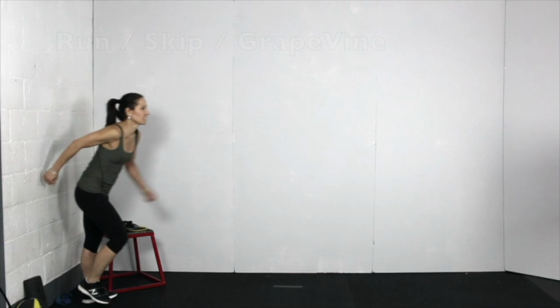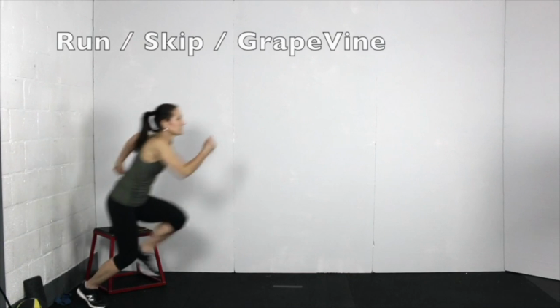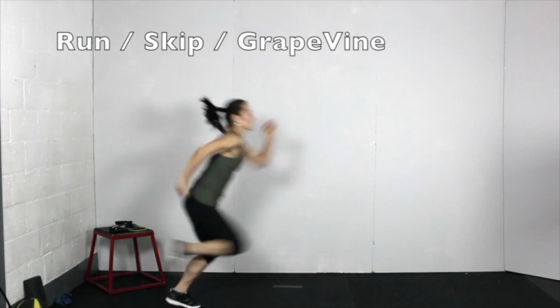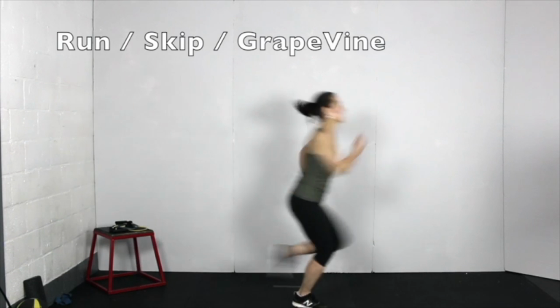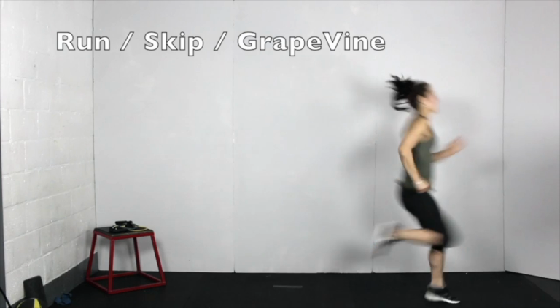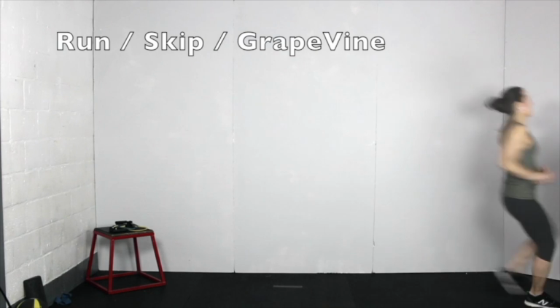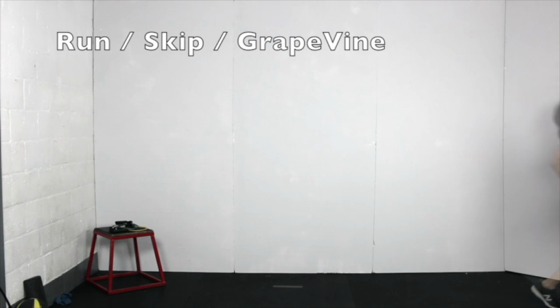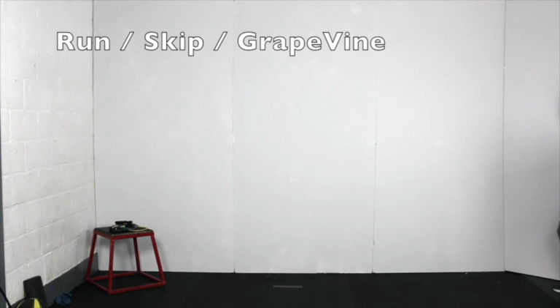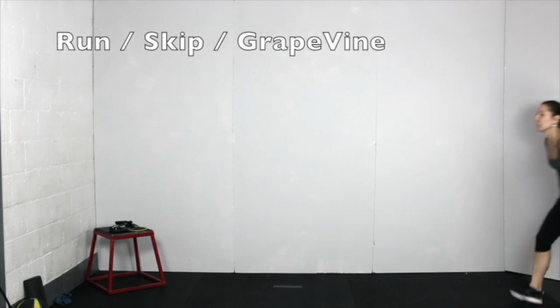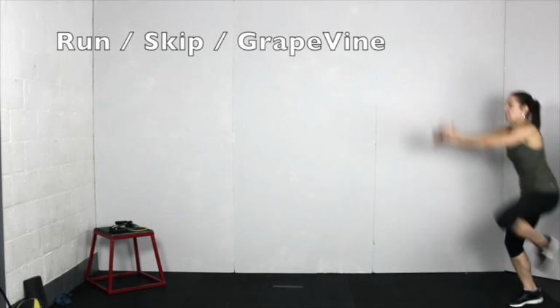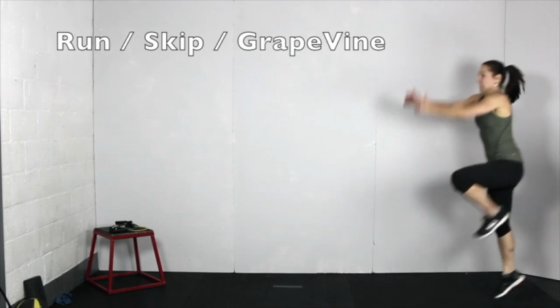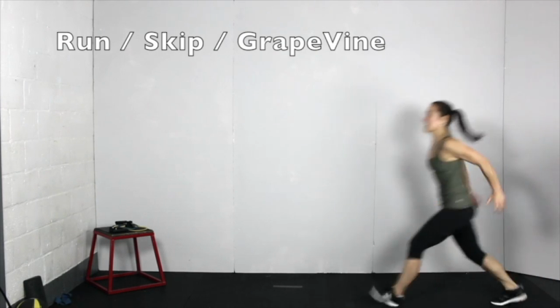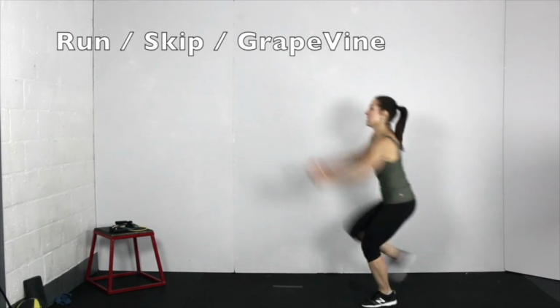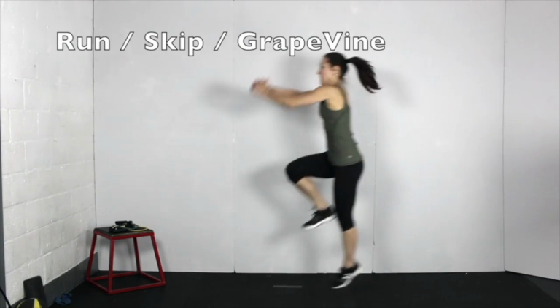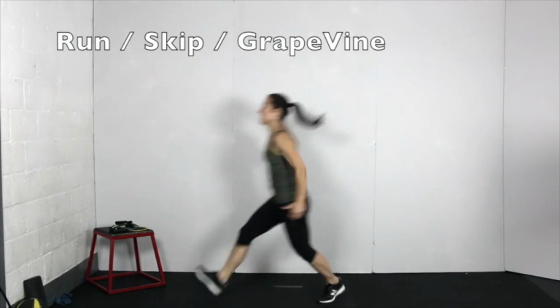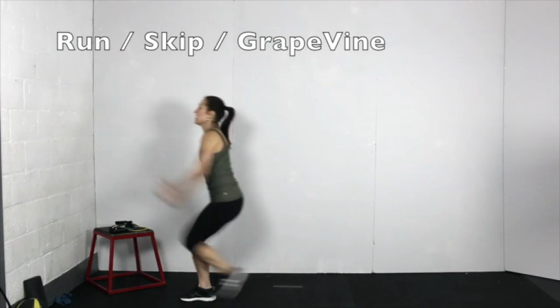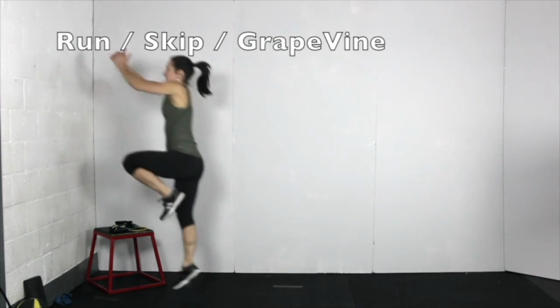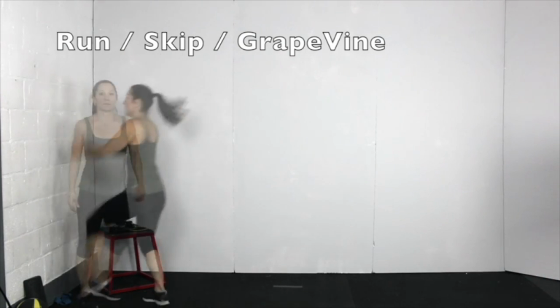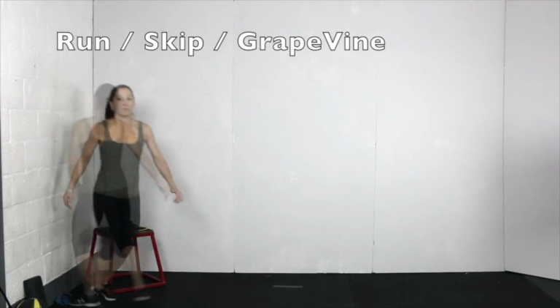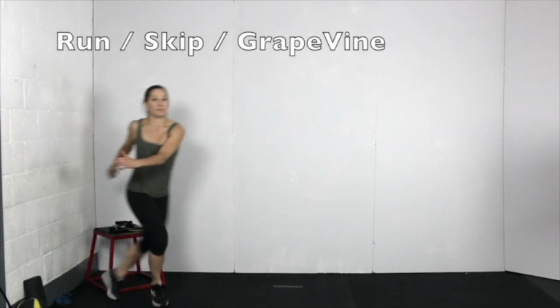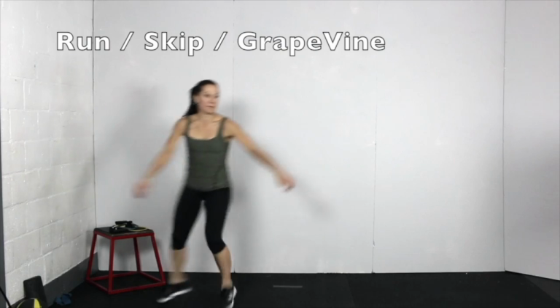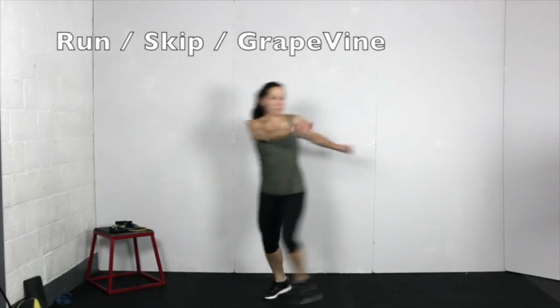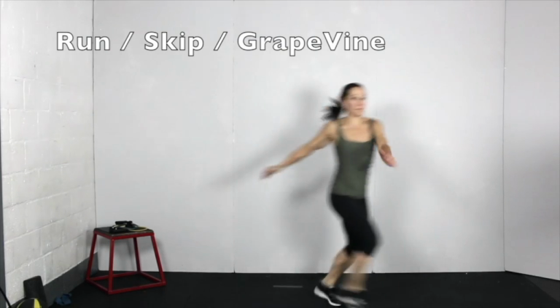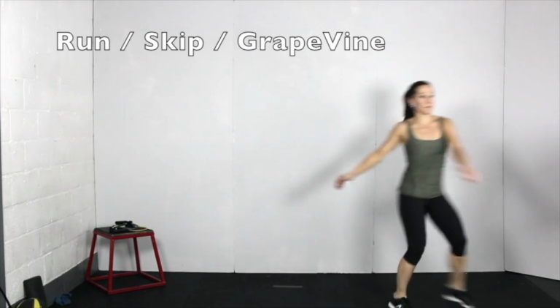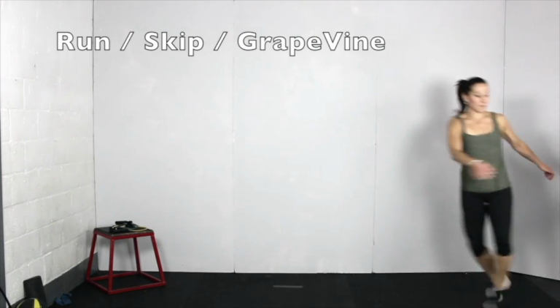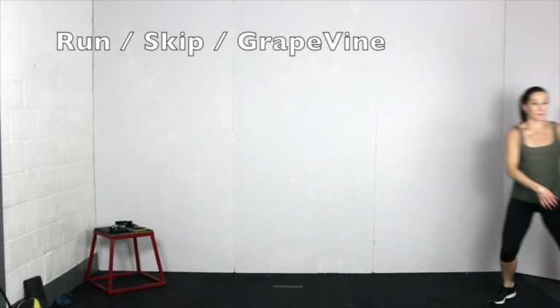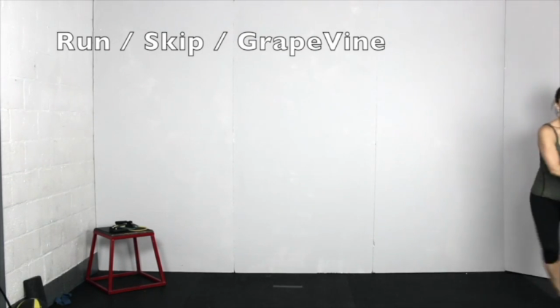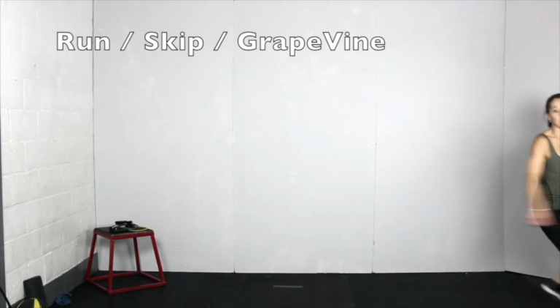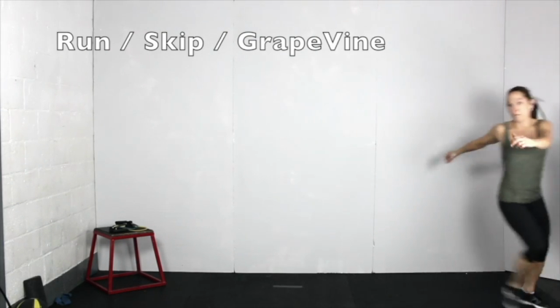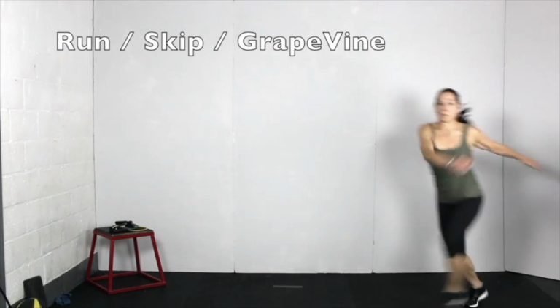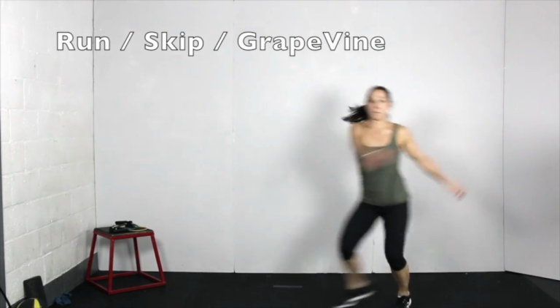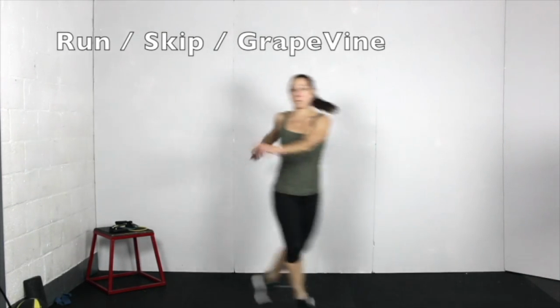For this high intensity drill, run and then power skip with a double arm swing and then grapevine in both directions. Cover about 50 feet or nearly the width of a rink for each variation.